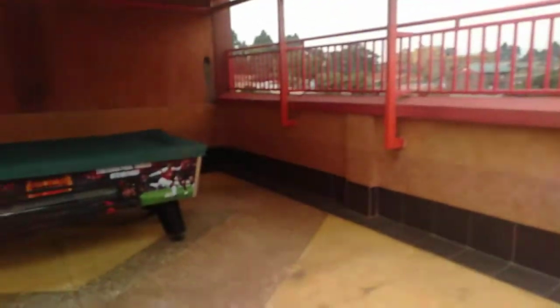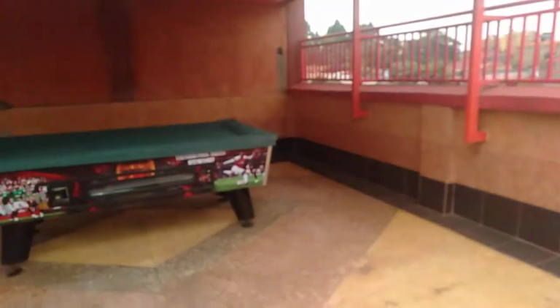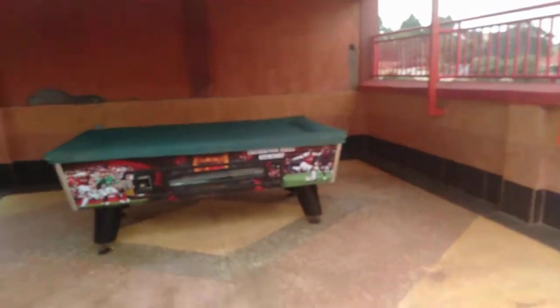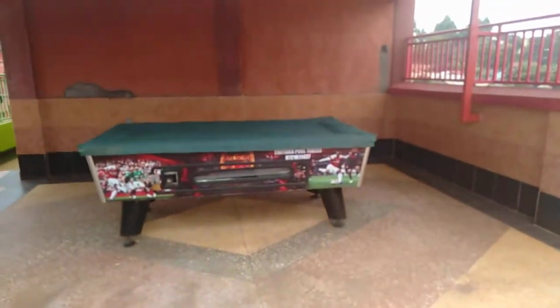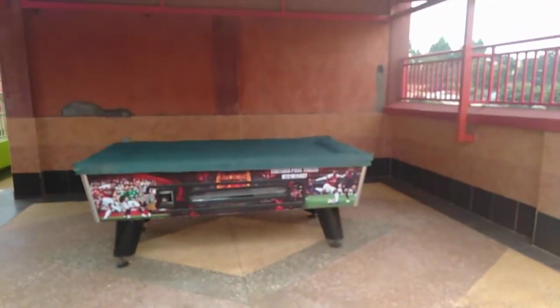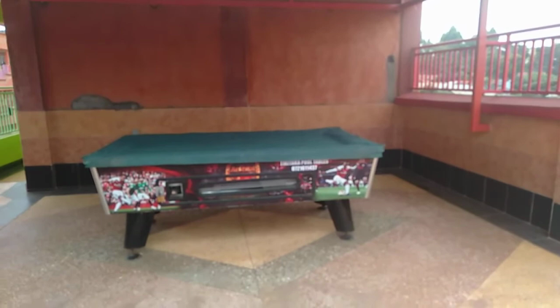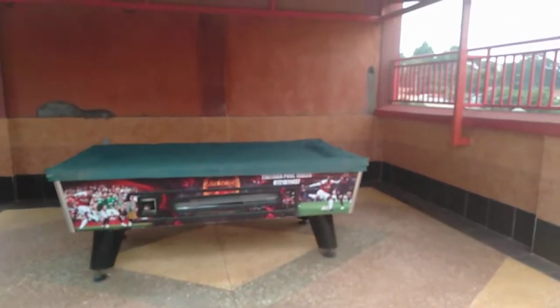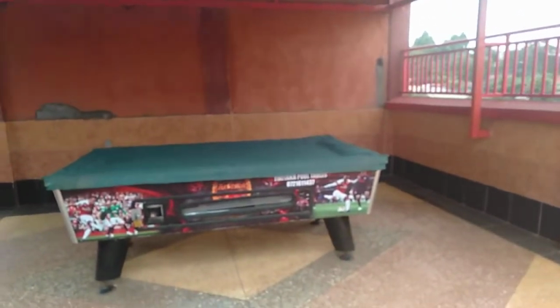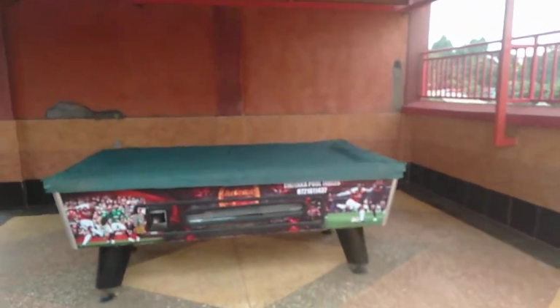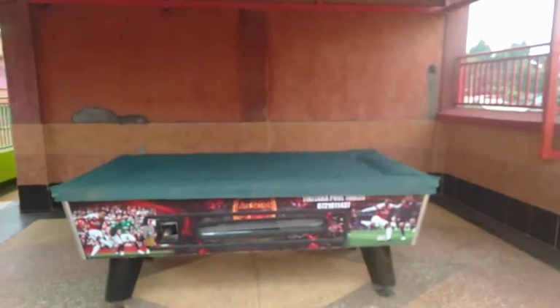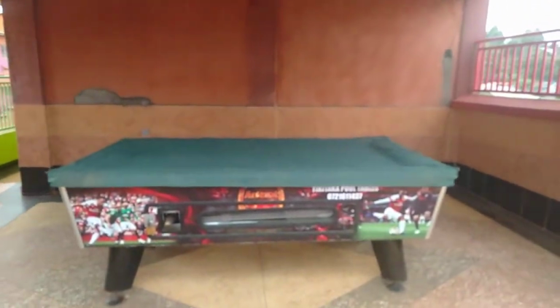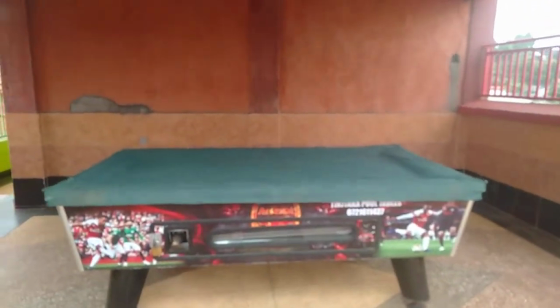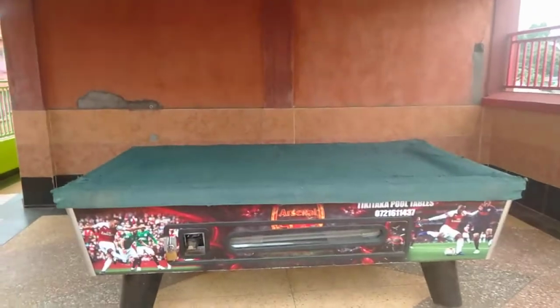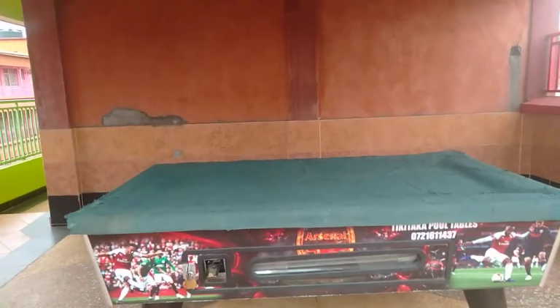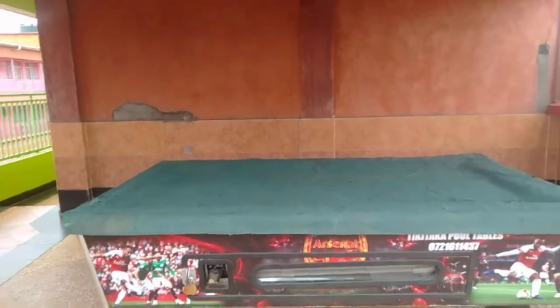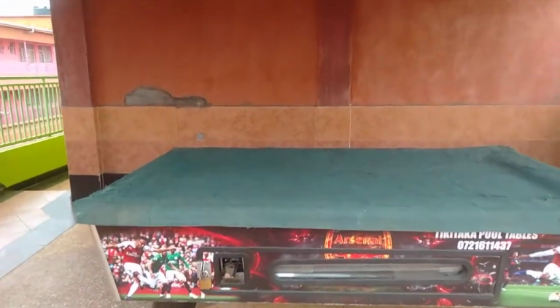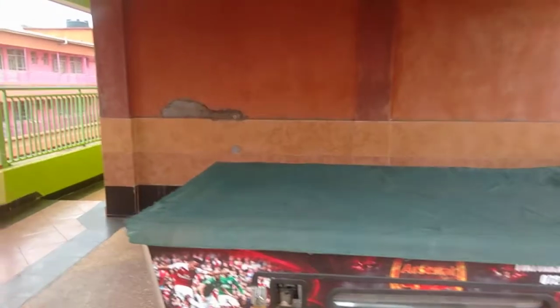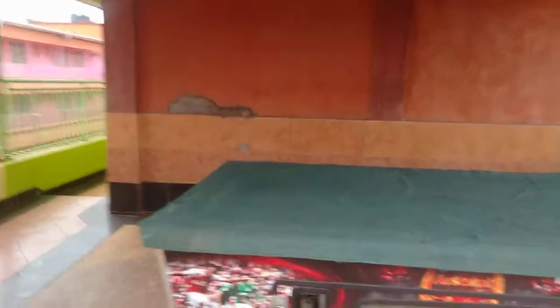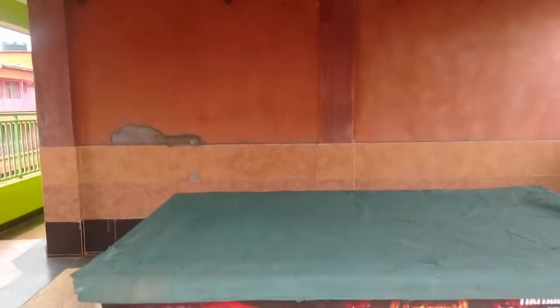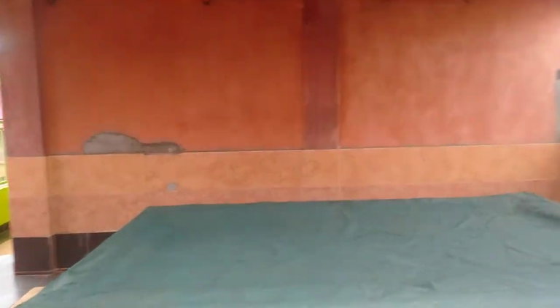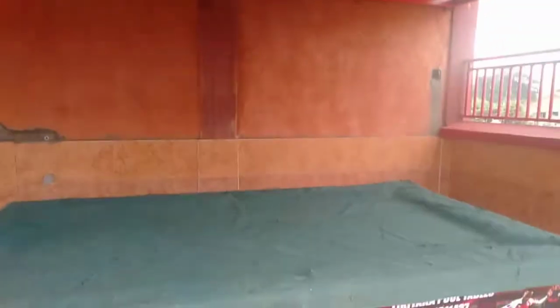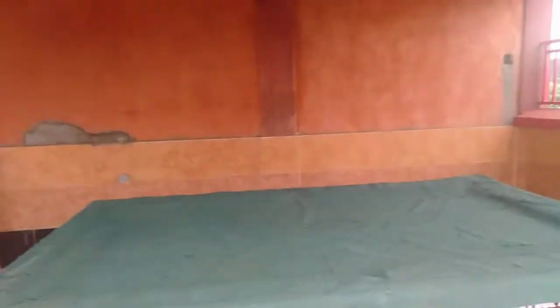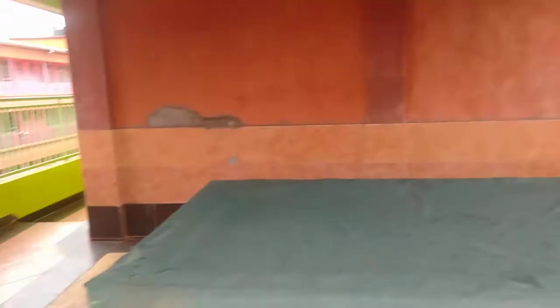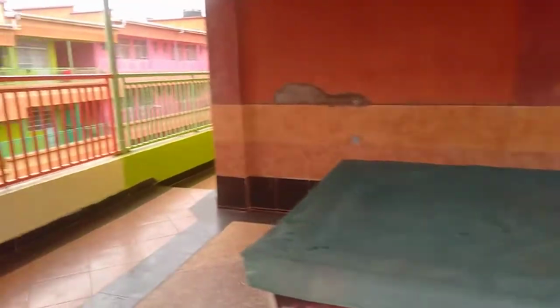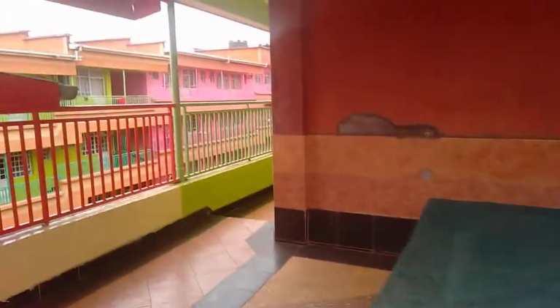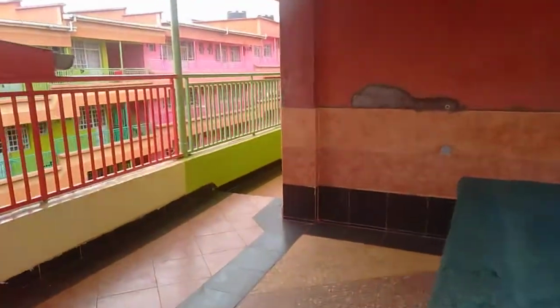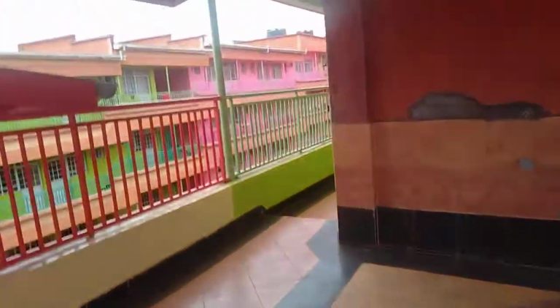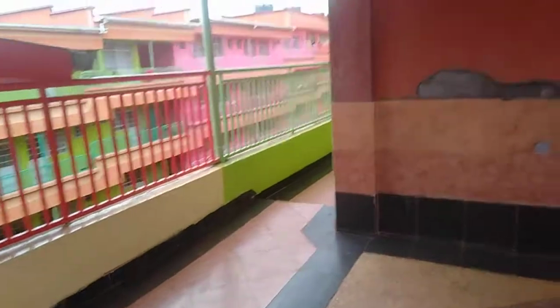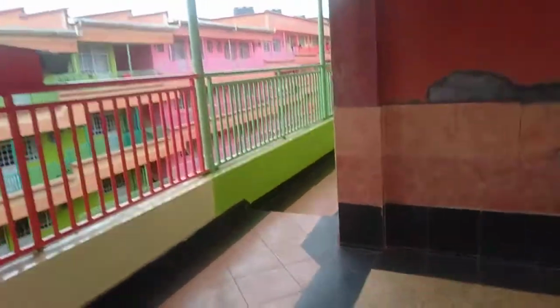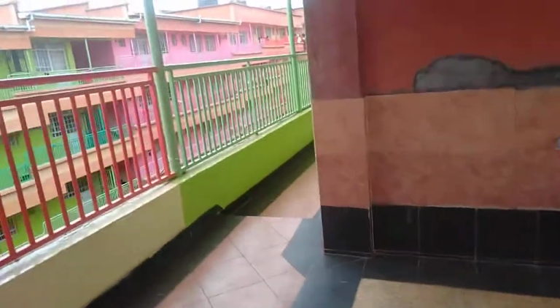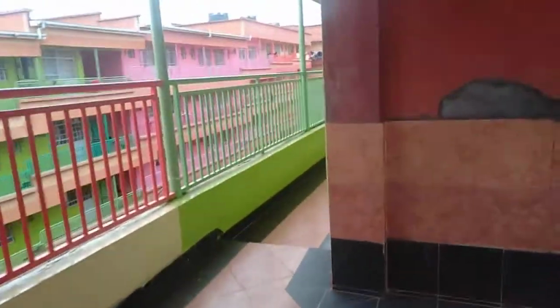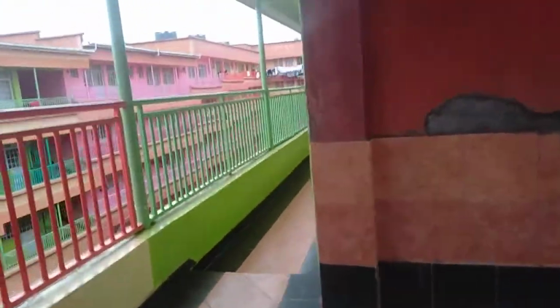We have a pool table on this side — looks good. If you love playing pool, this is your thing. We understand it's currently not in operation due to COVID-19; we hope it will be over soon.